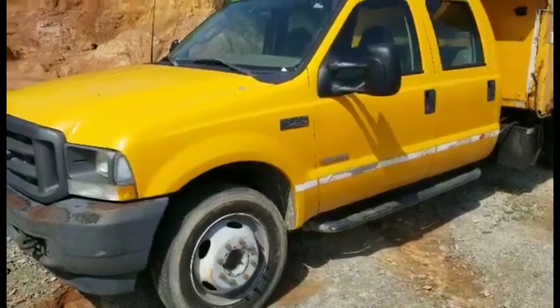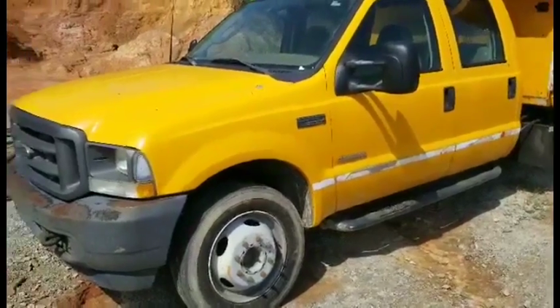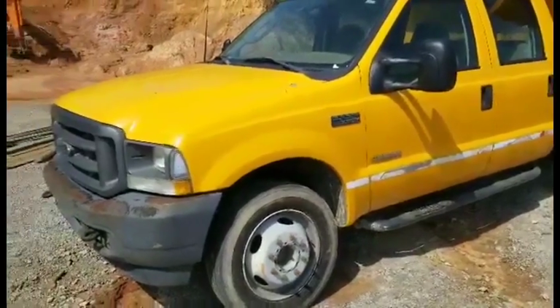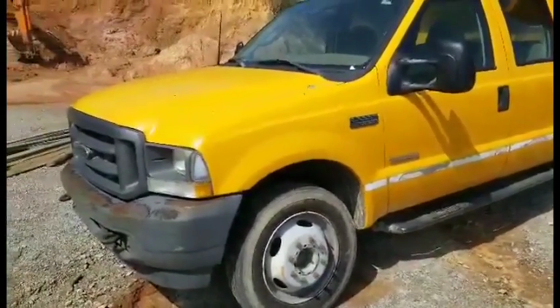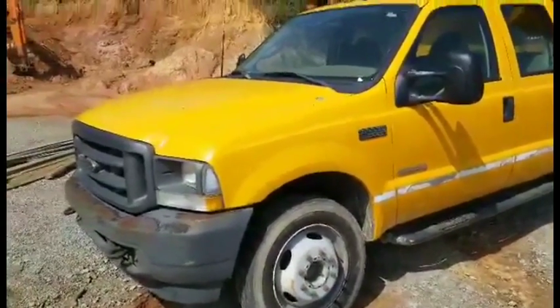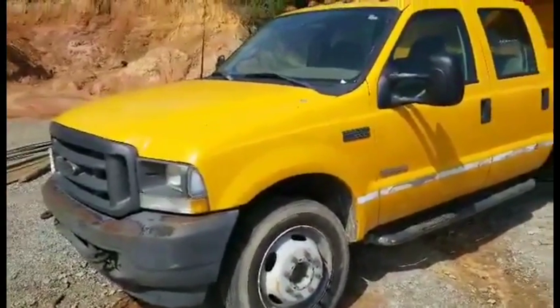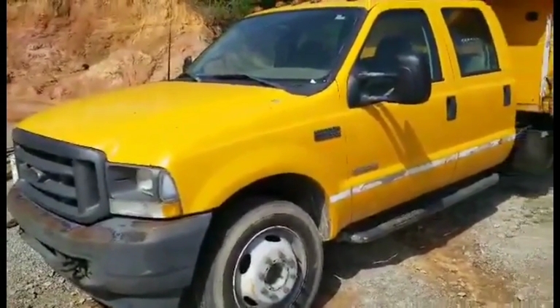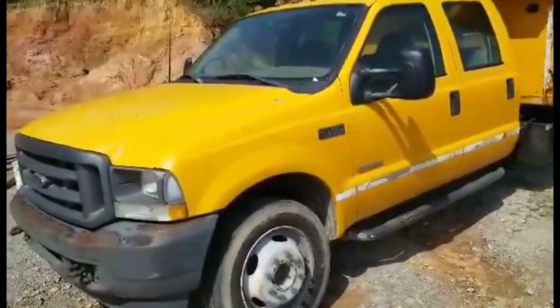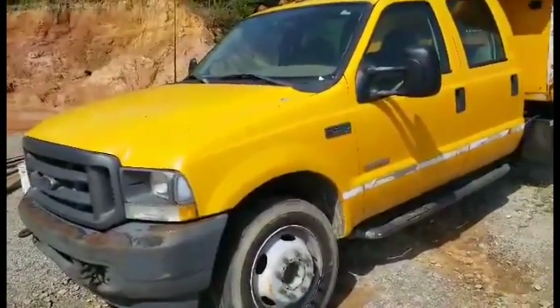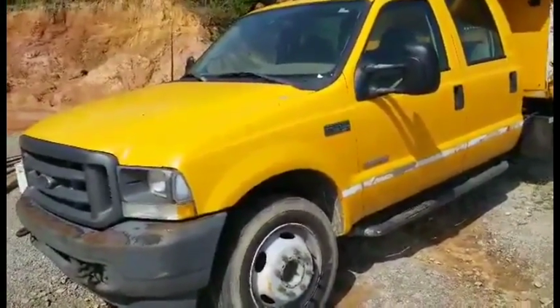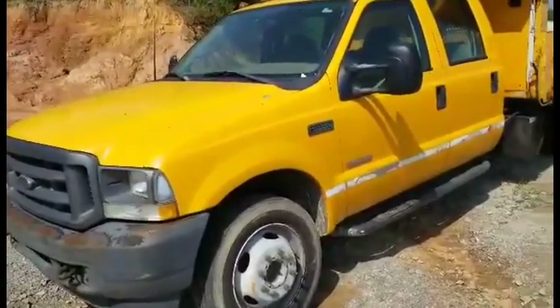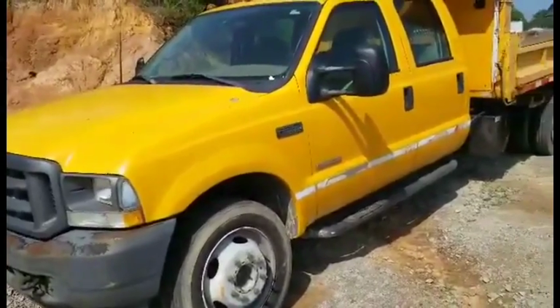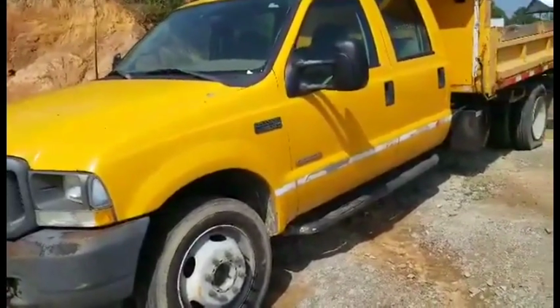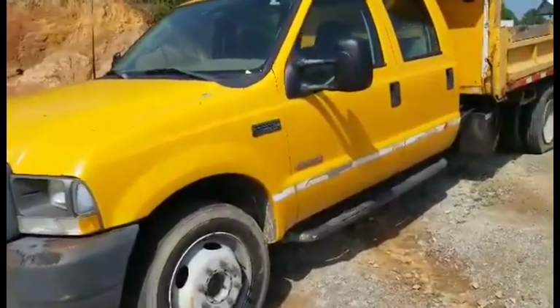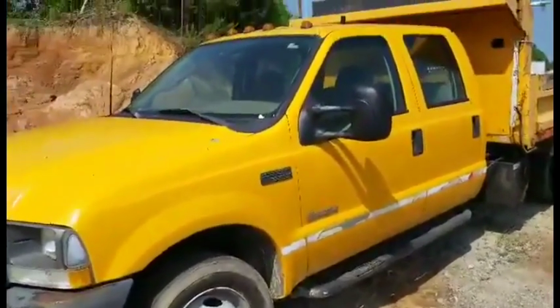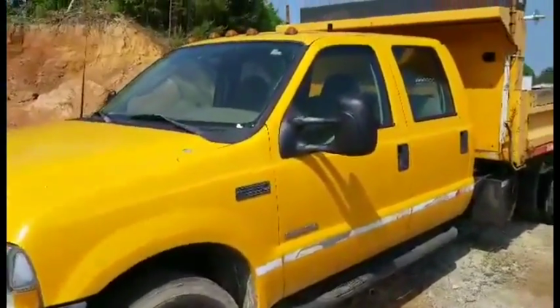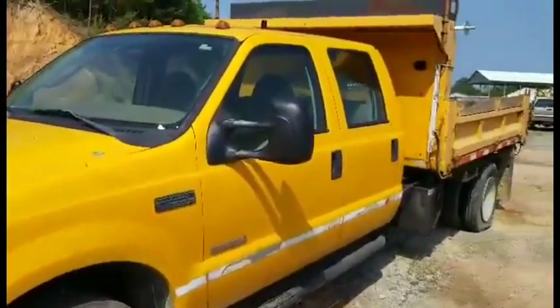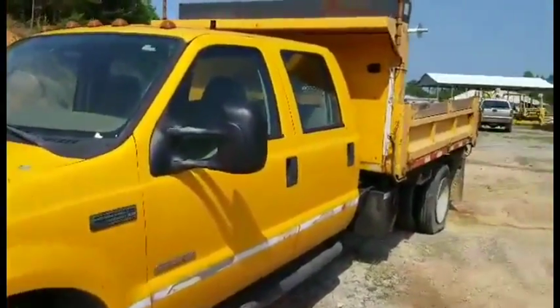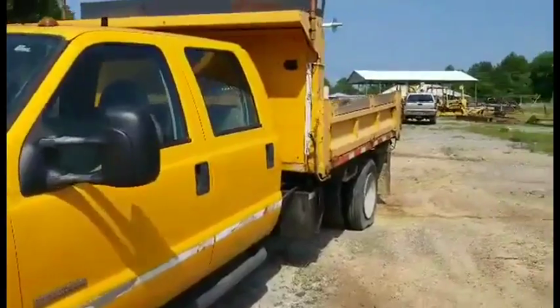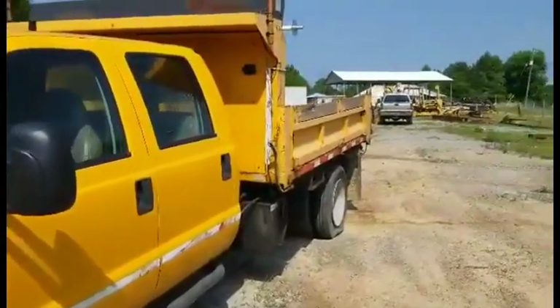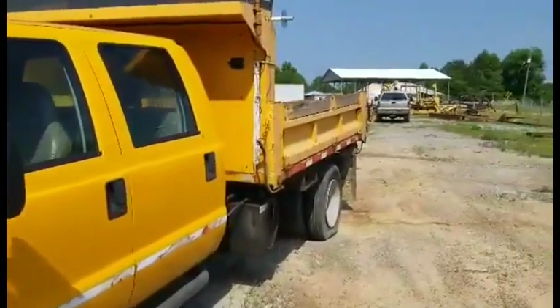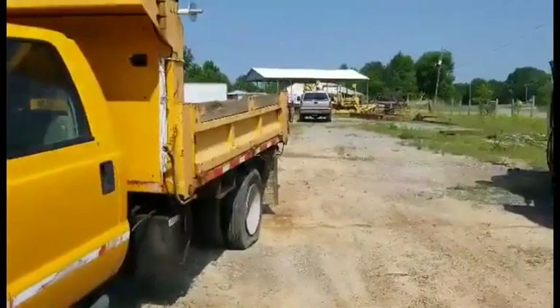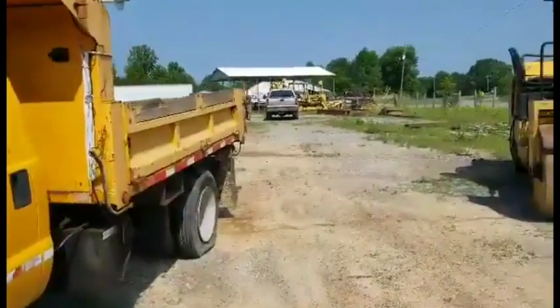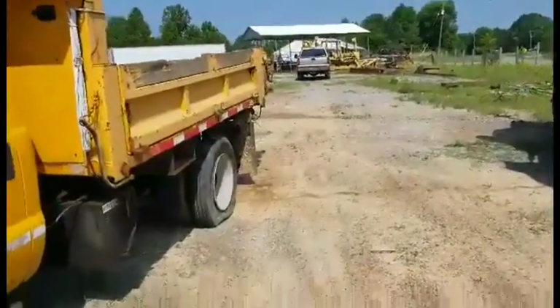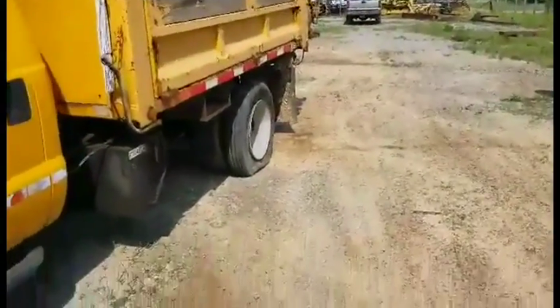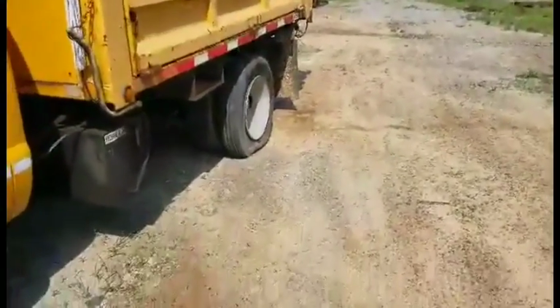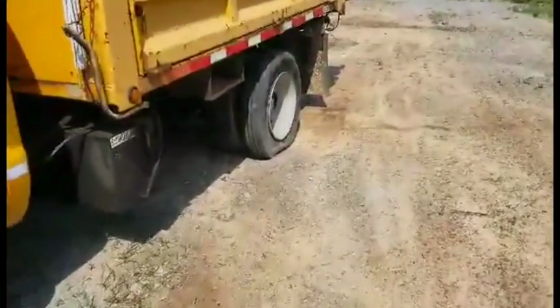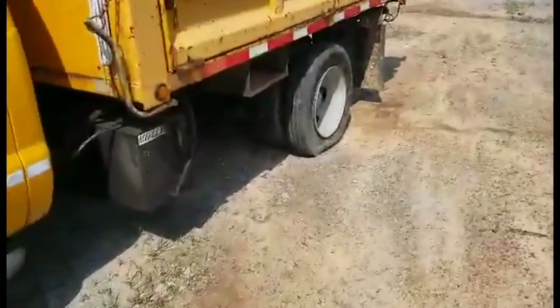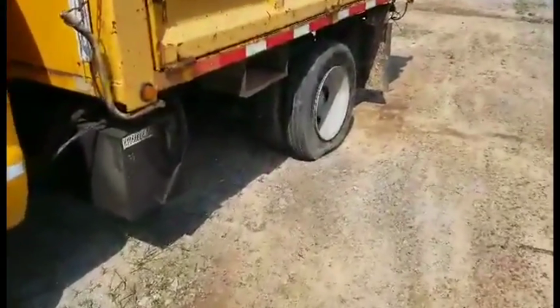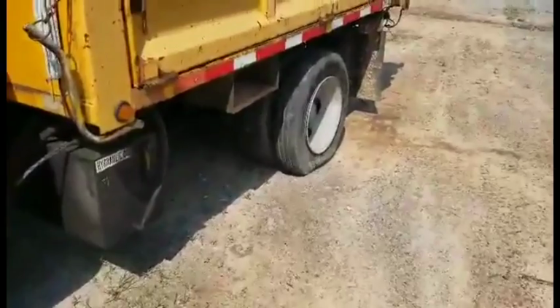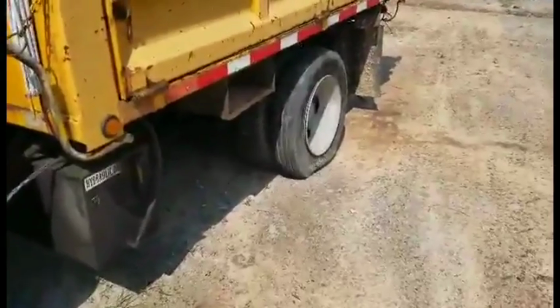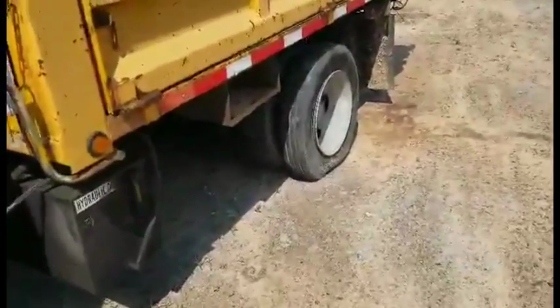Here we got a 2004 F-550 dump truck. Got pretty decent rubber on it. It's got one flat right there, but it's a leak. I'm going to fix that.